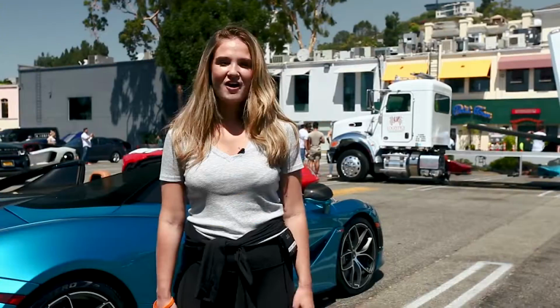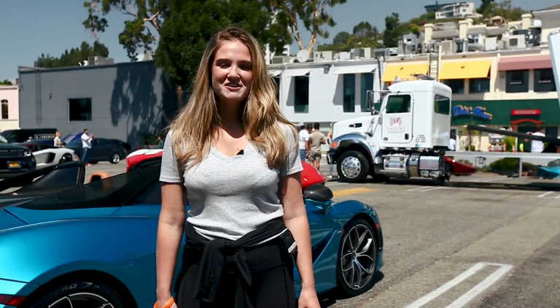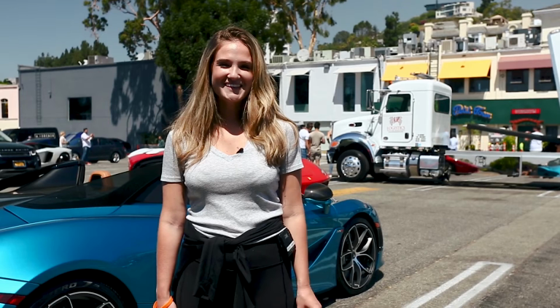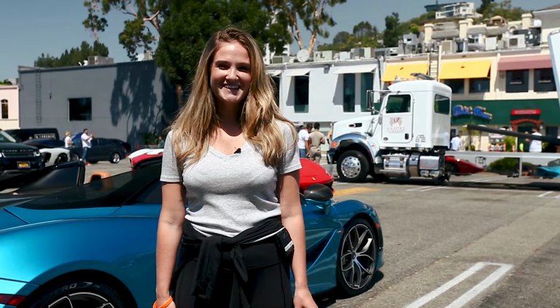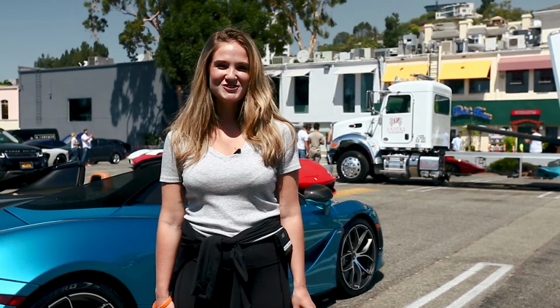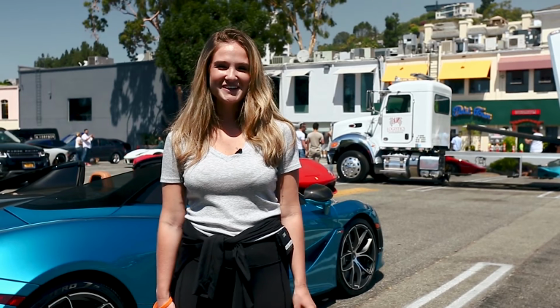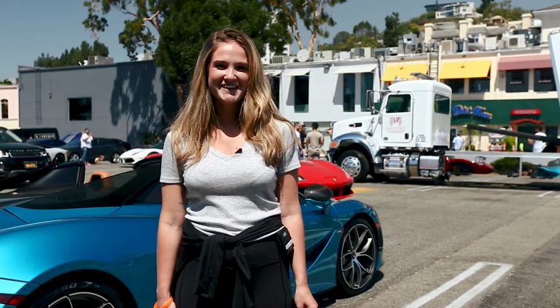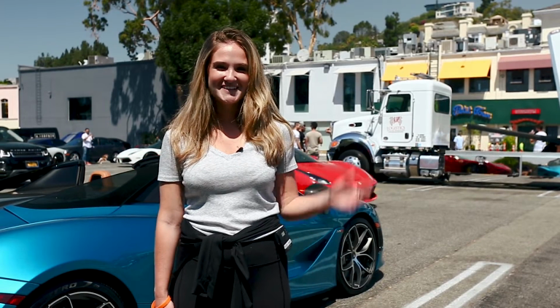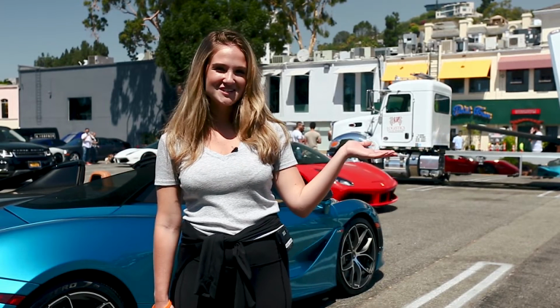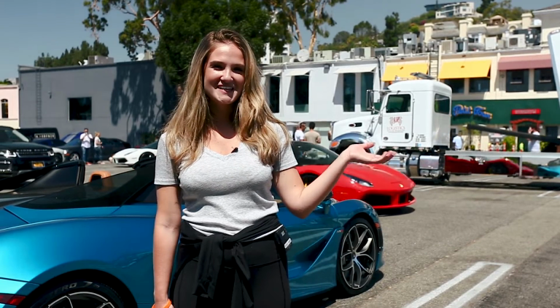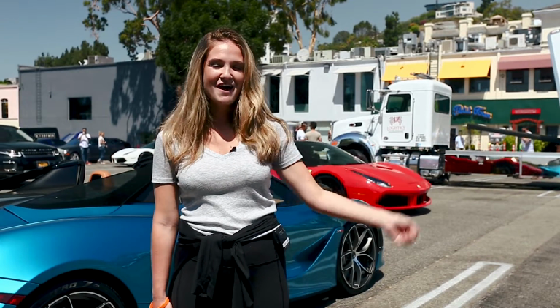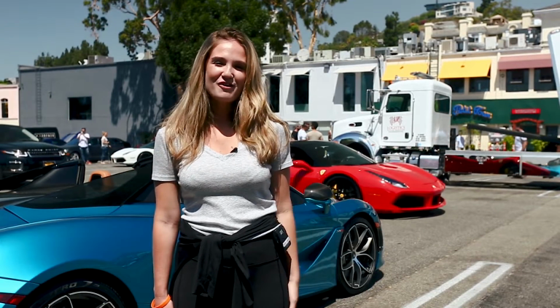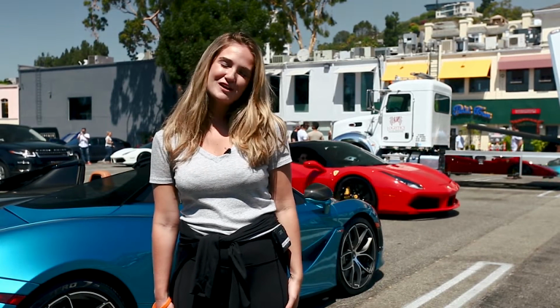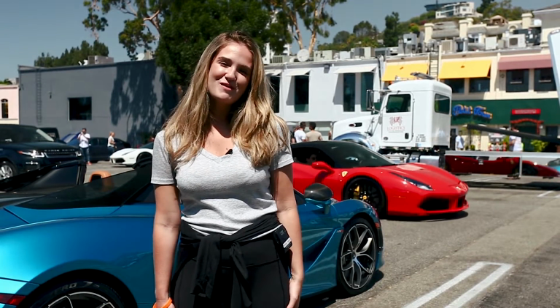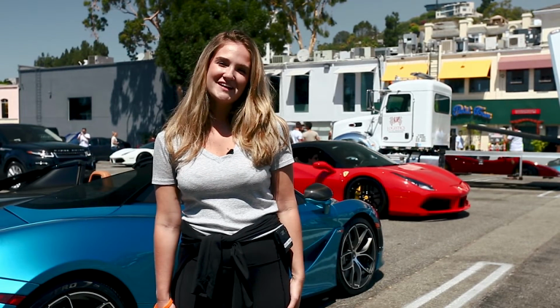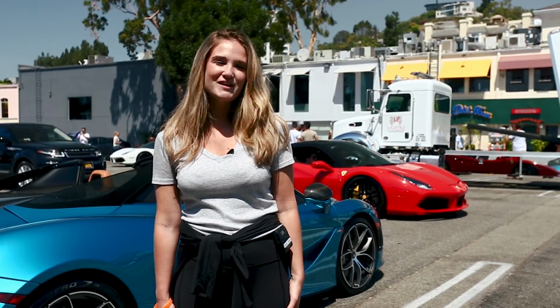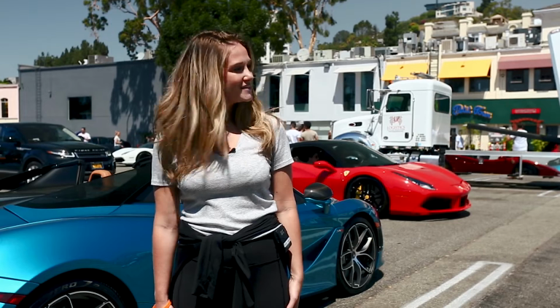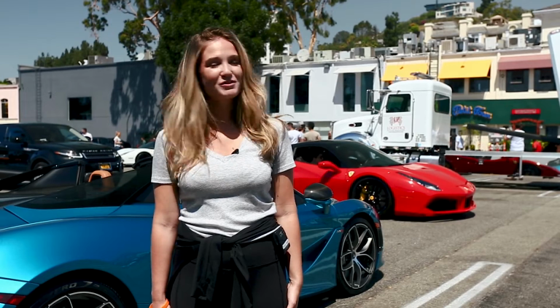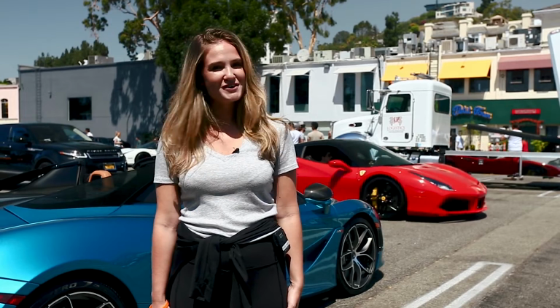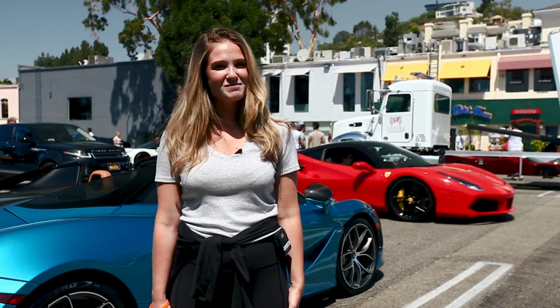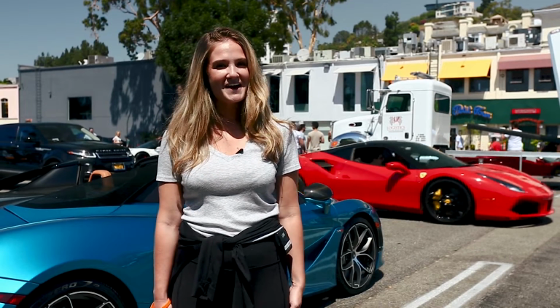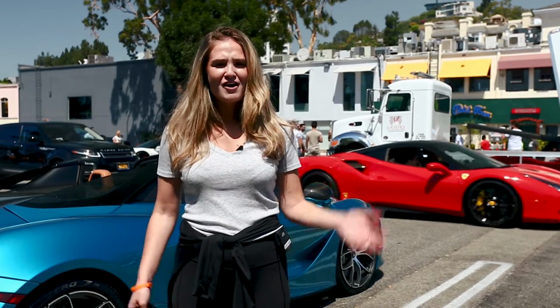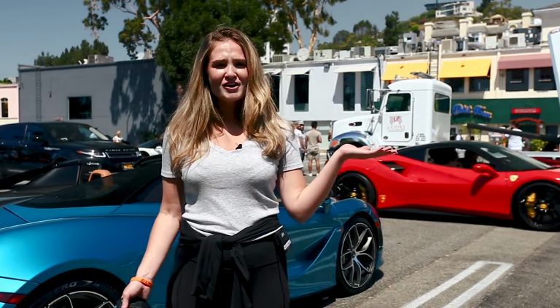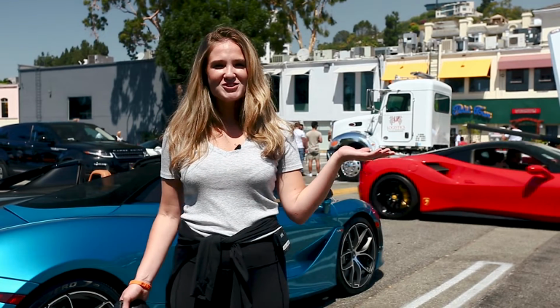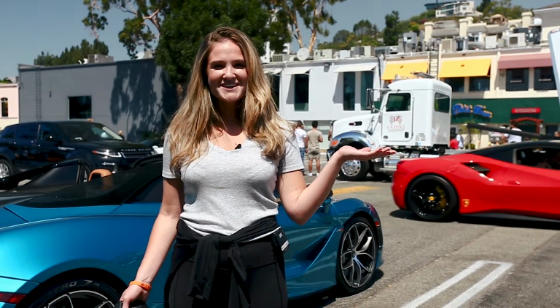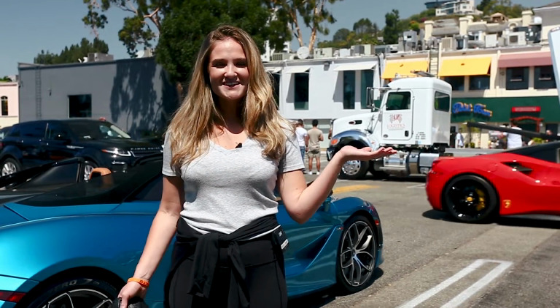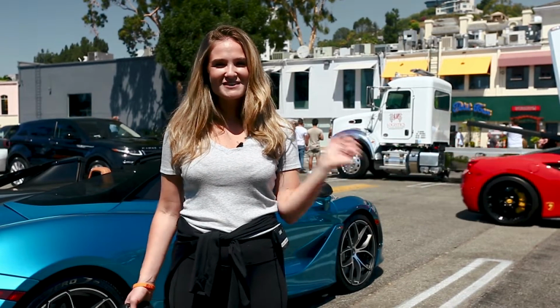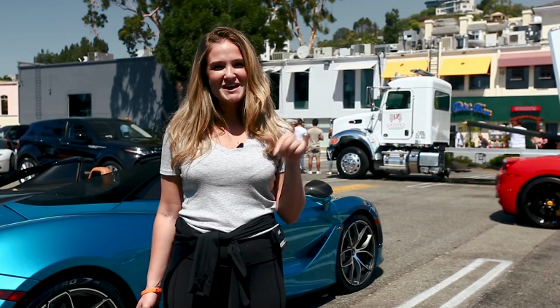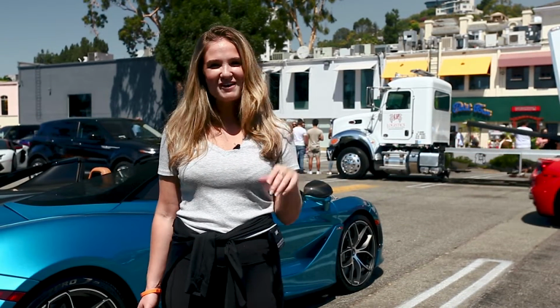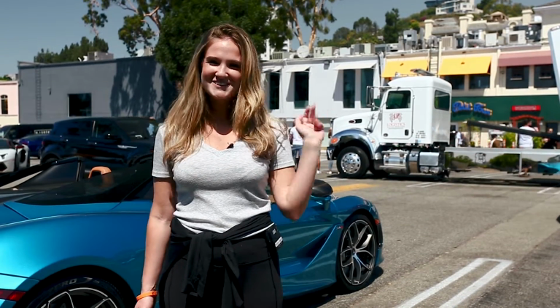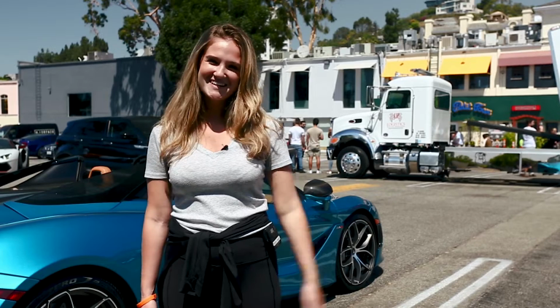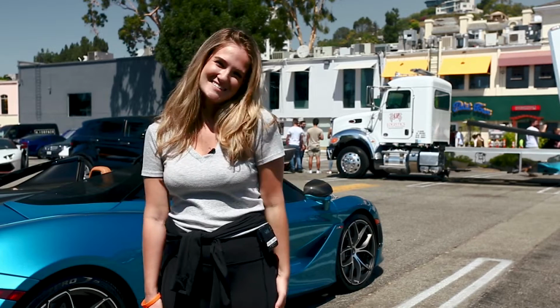Alright, Driving Line, thanks again for tuning in to Cars and Kelly at Sunset GT. Although we're not going to be at Monterey next week, it is a good preview of what's going to be there. What event would you guys like to see next? Comment down below and I'll see you guys again next time. Bye!